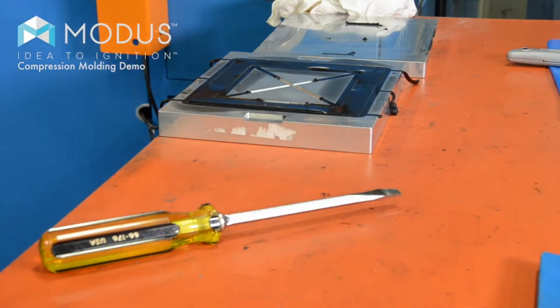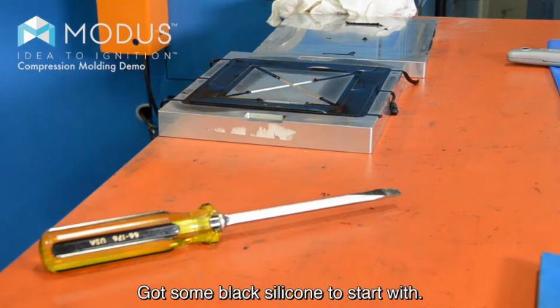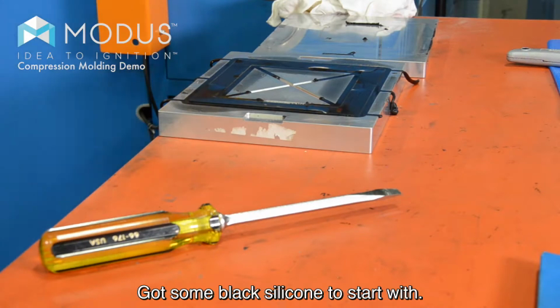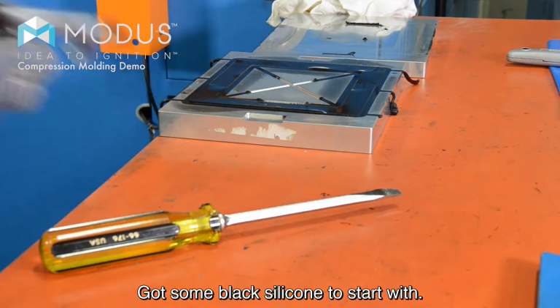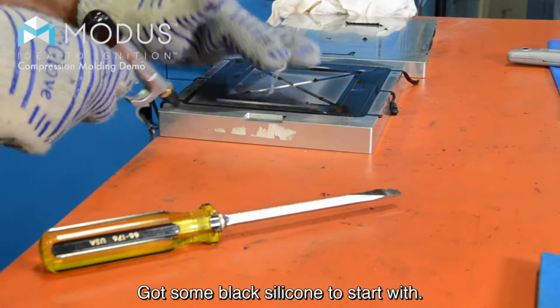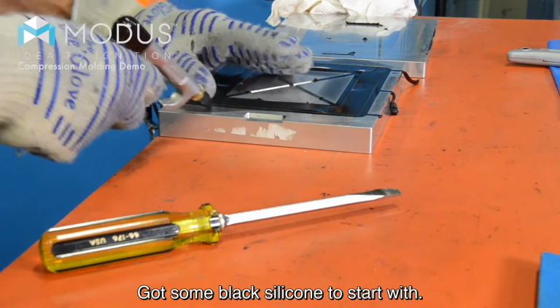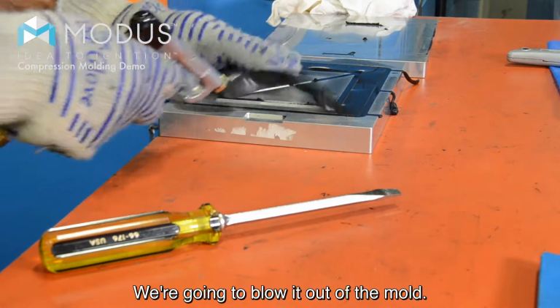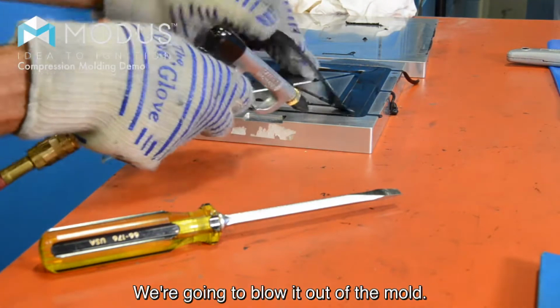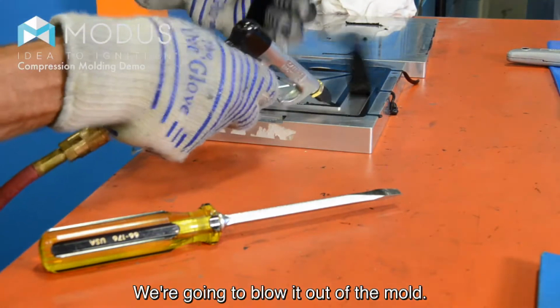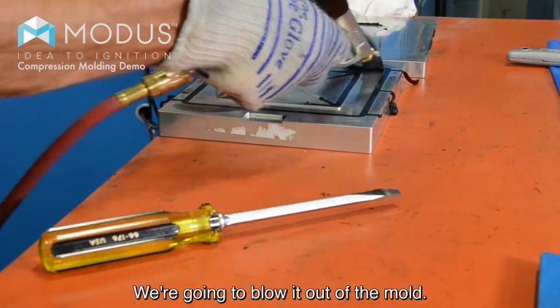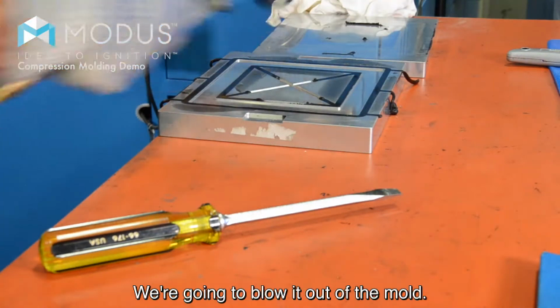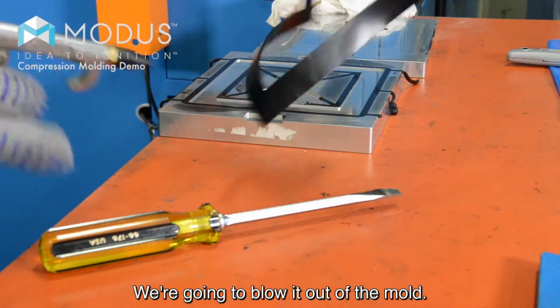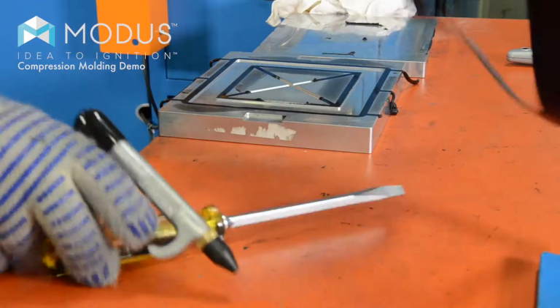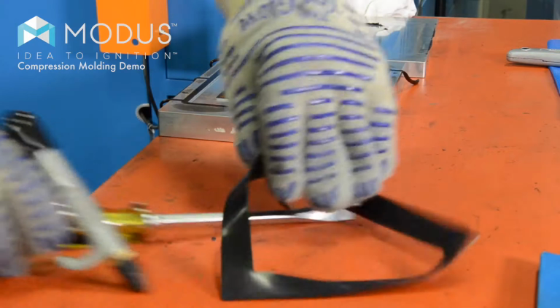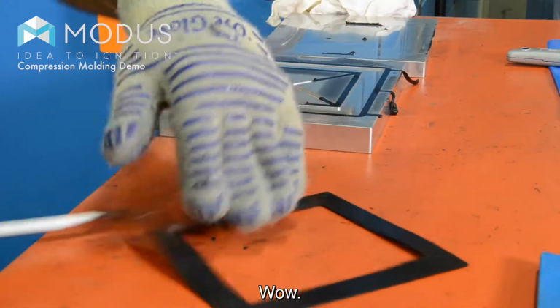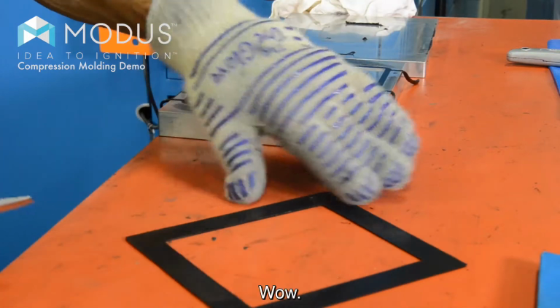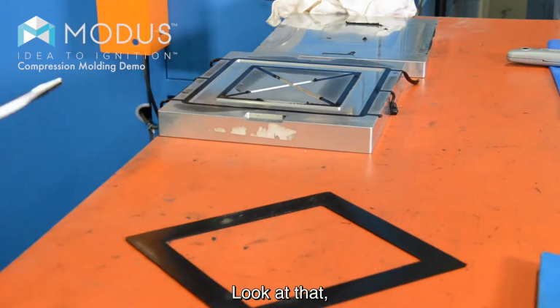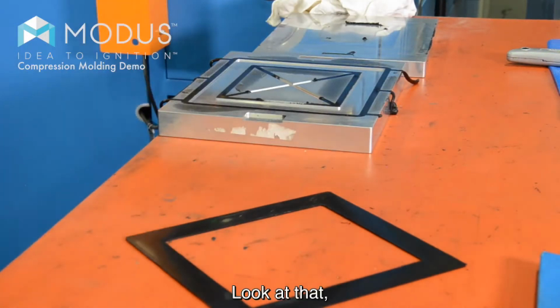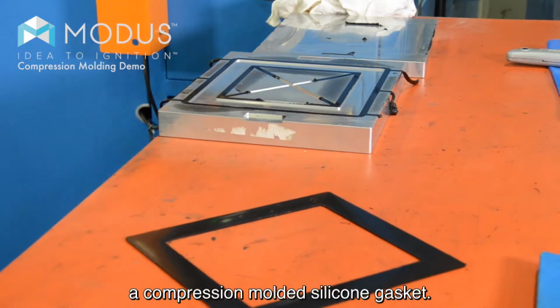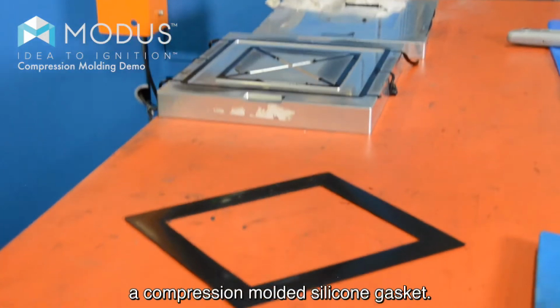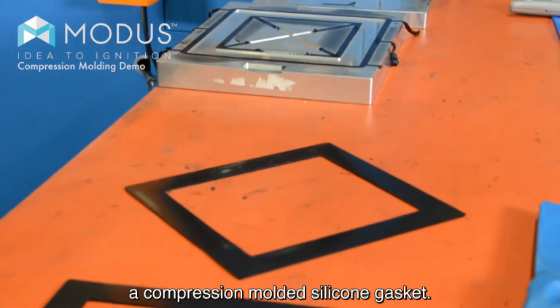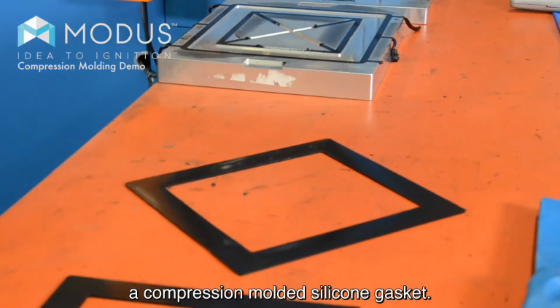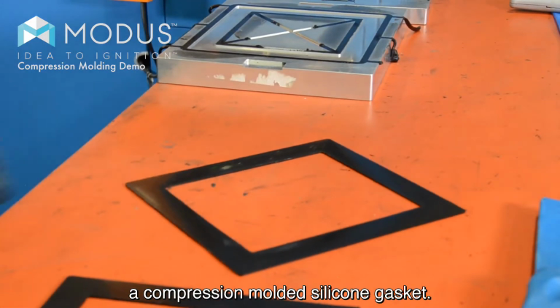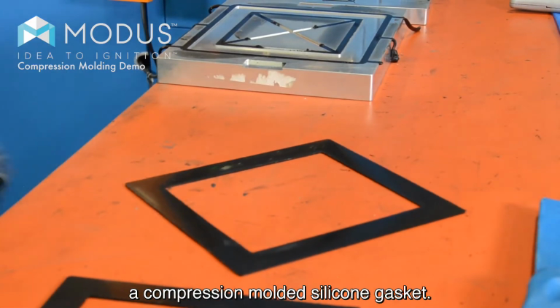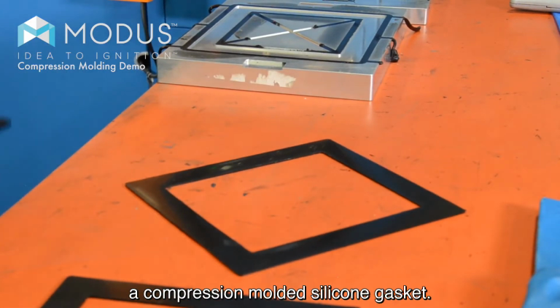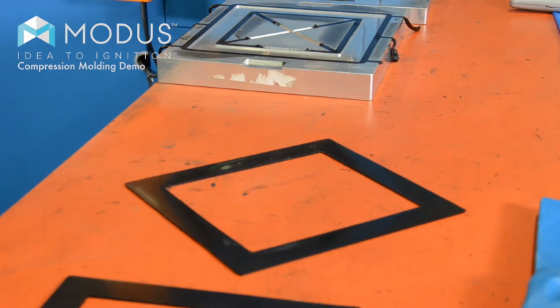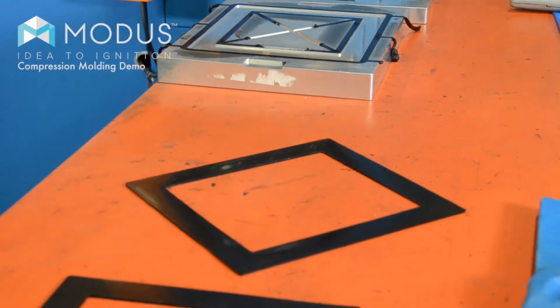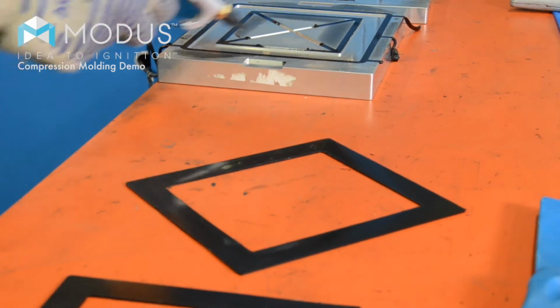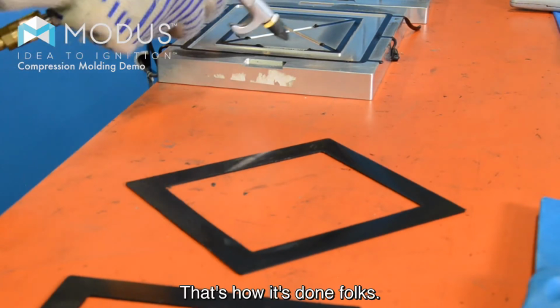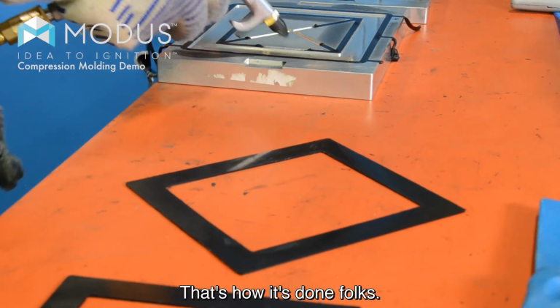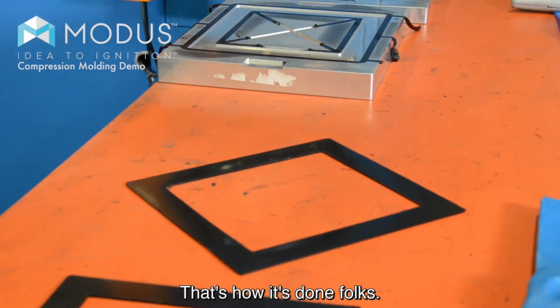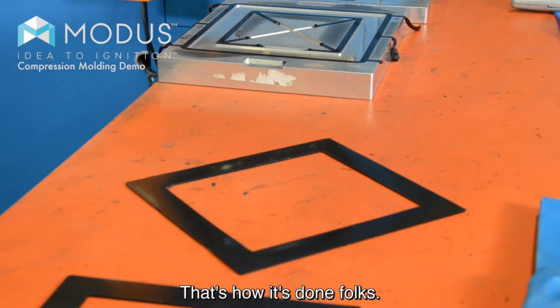Got some black silicone to start with. We're going to blow it out of the mold. Look at that — a compression molded silicone gasket. And that's how it's done, folks.